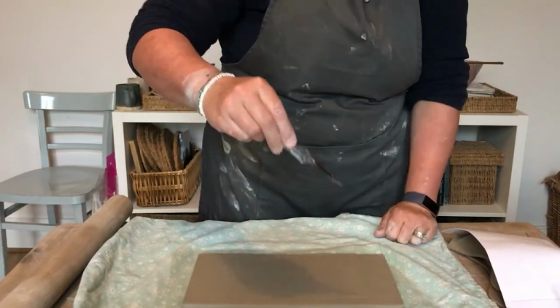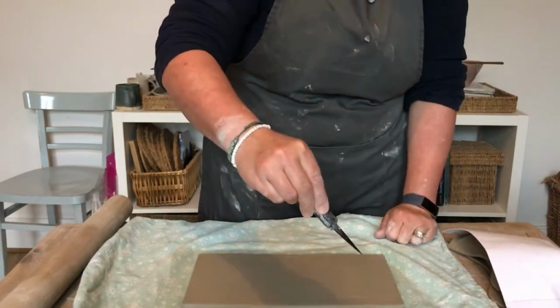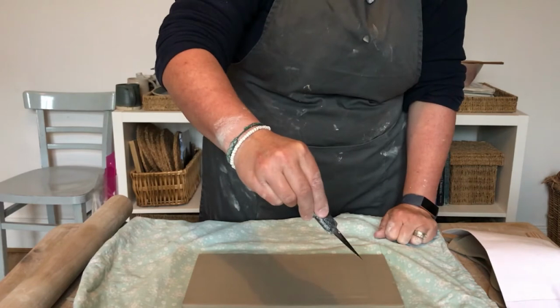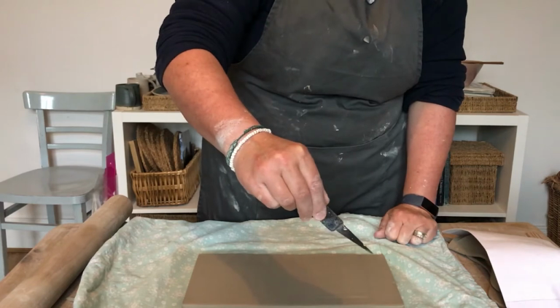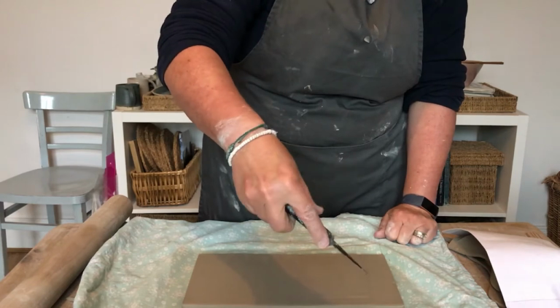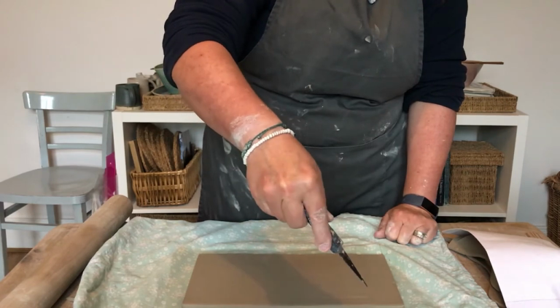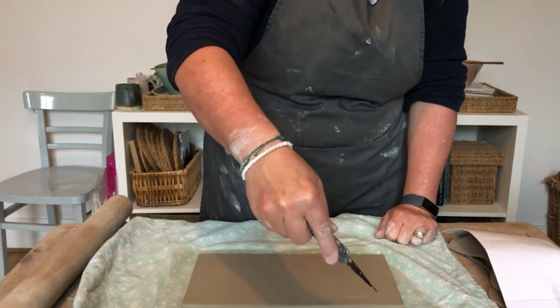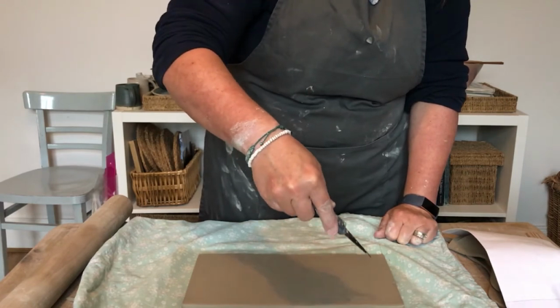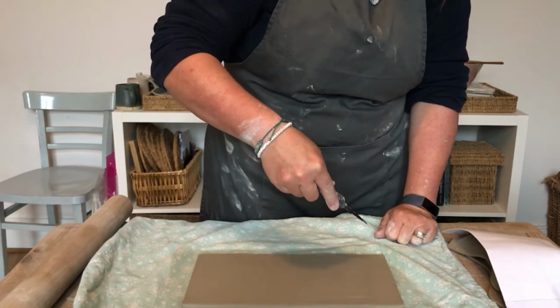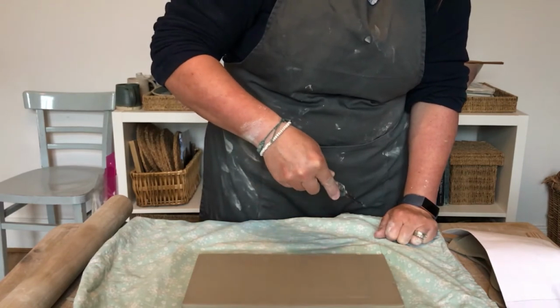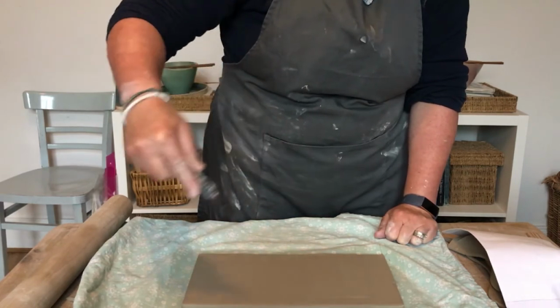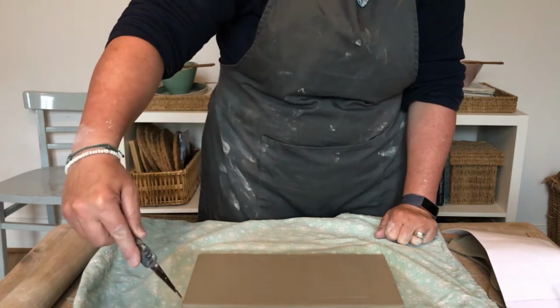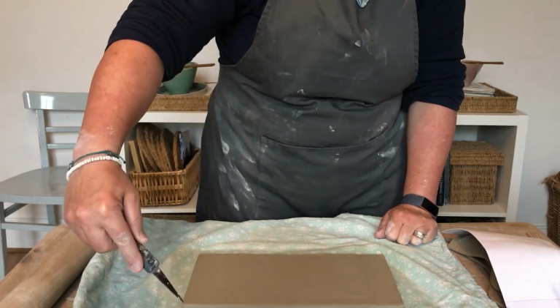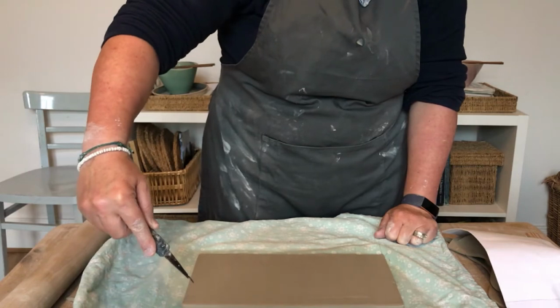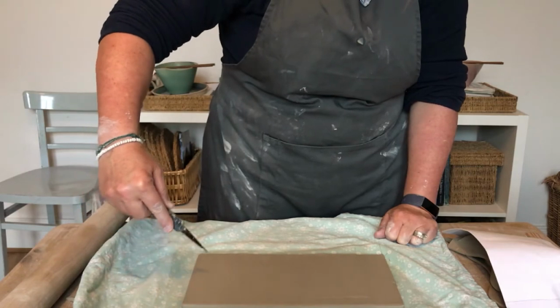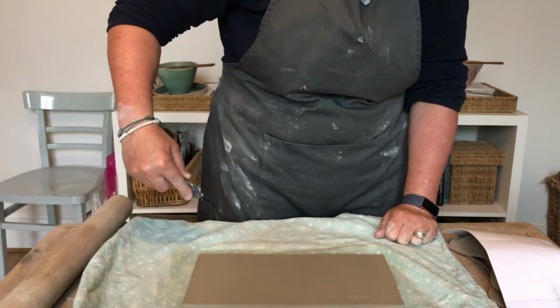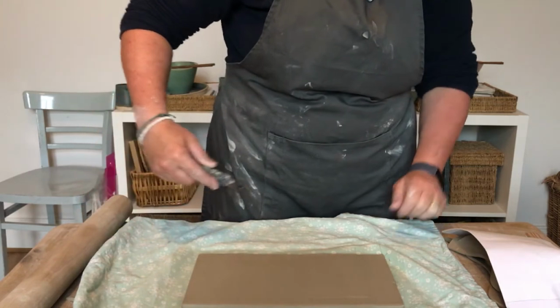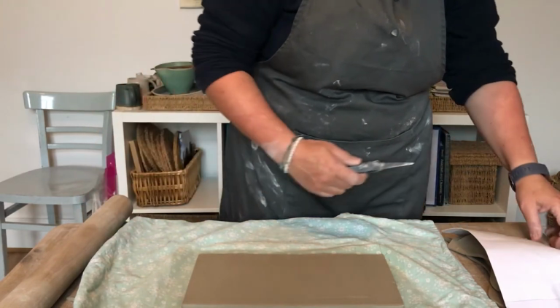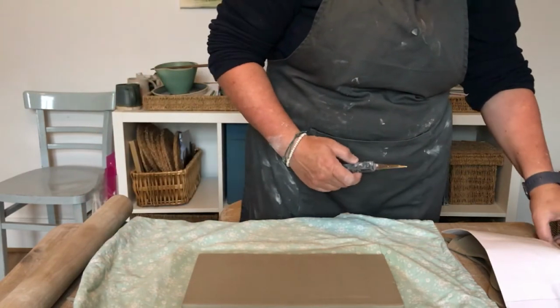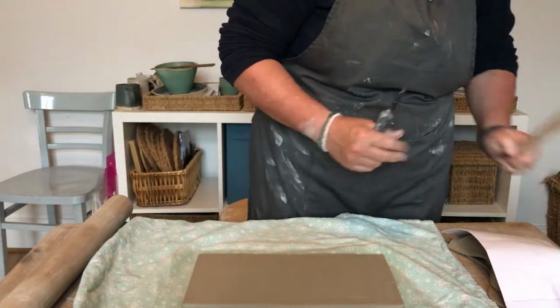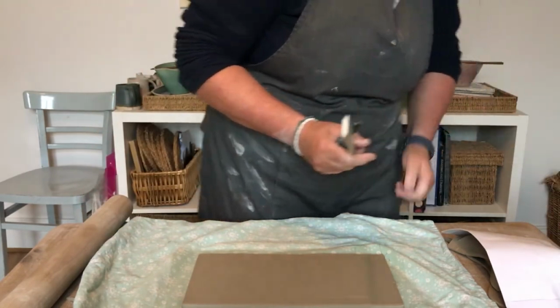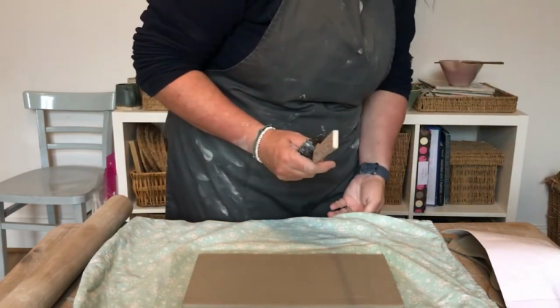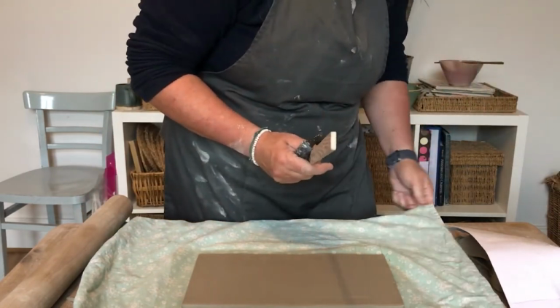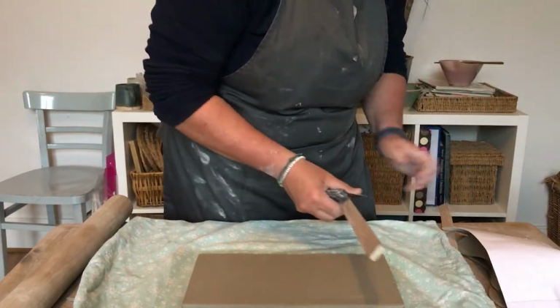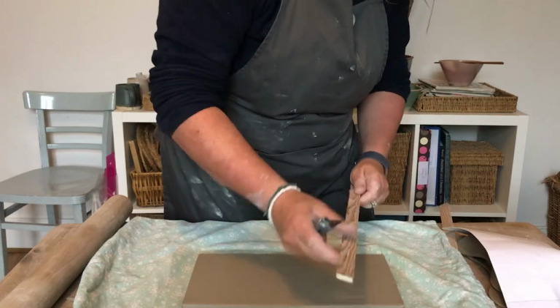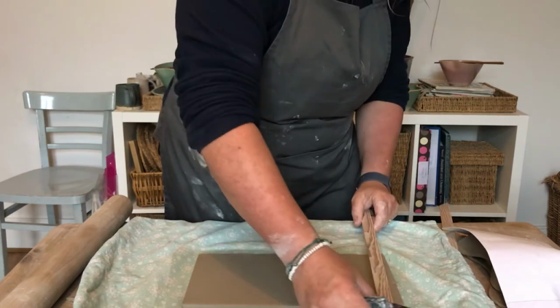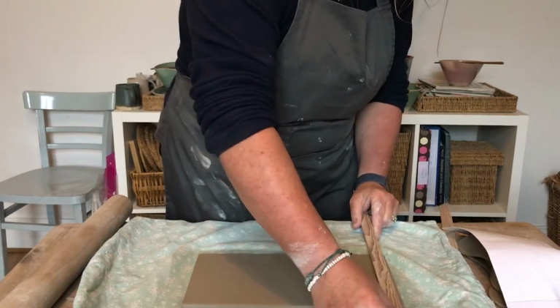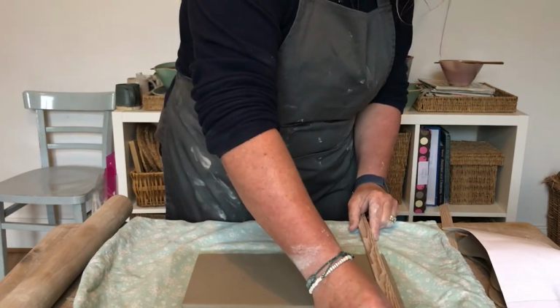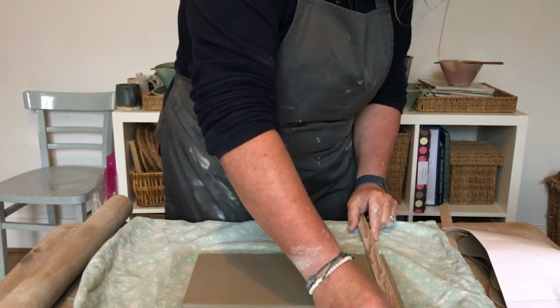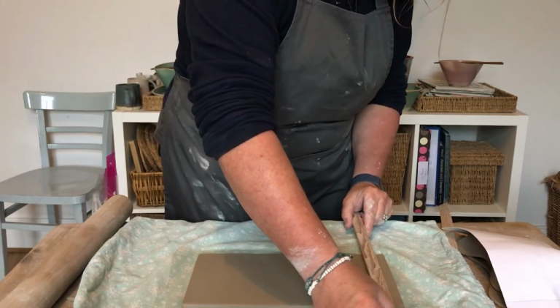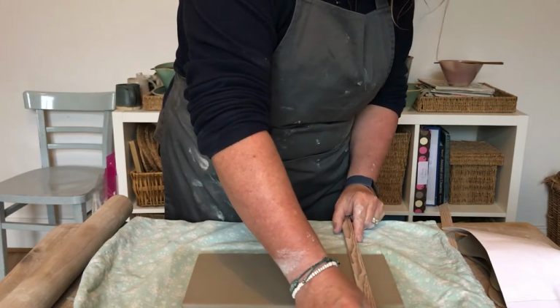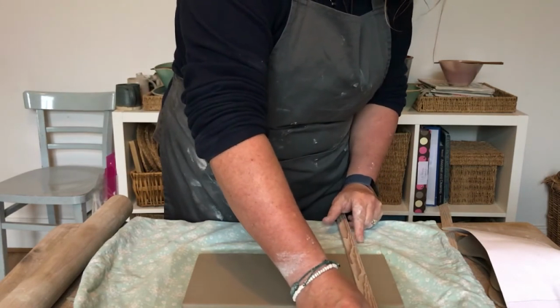You can see you're going to cut on an angle down both sides, keeping the knife at exactly the same angle at both ends. That creates a larger surface area for joining and is much easier to join.